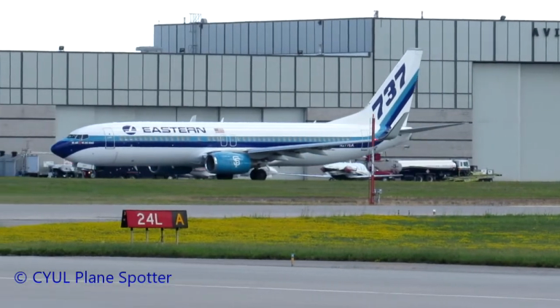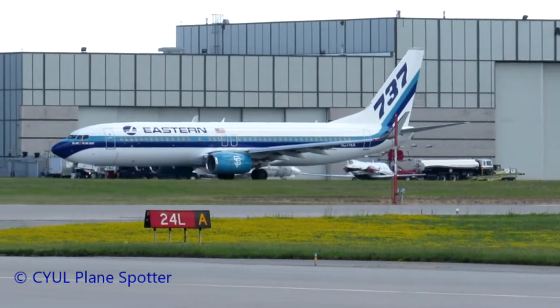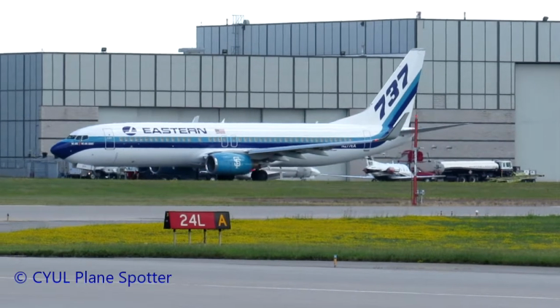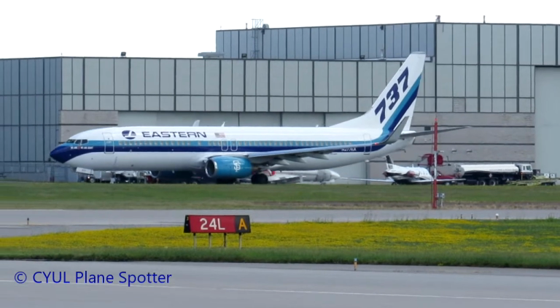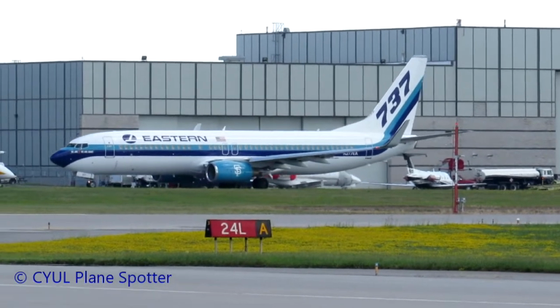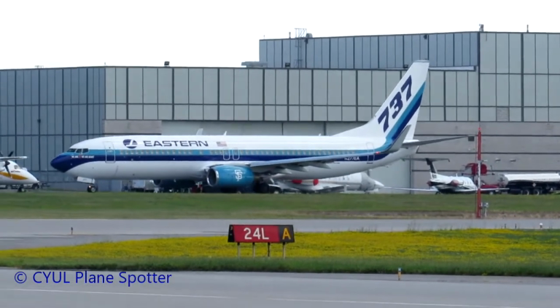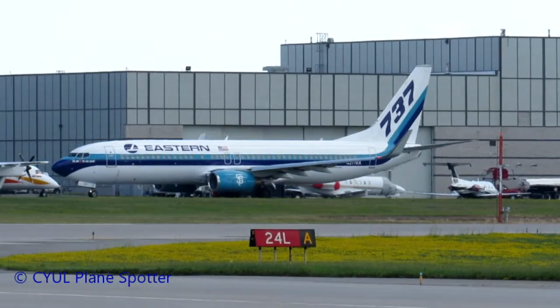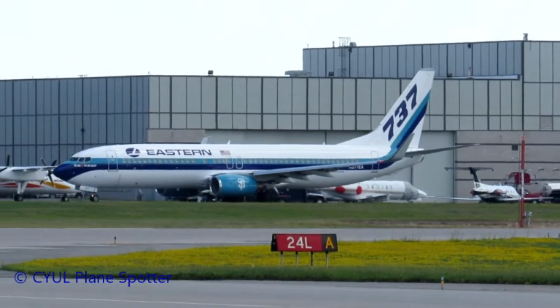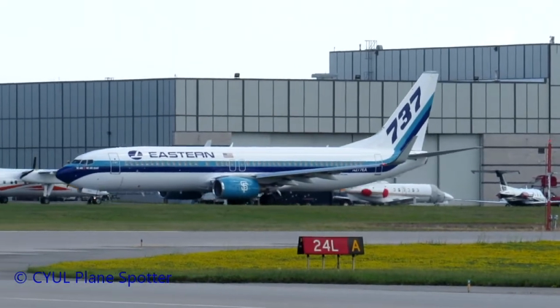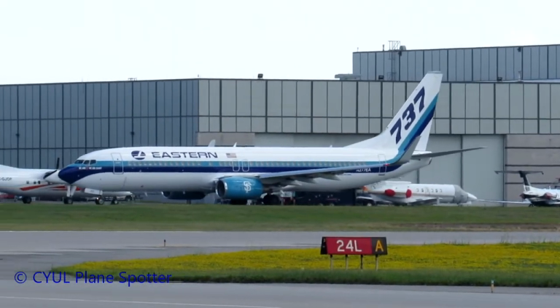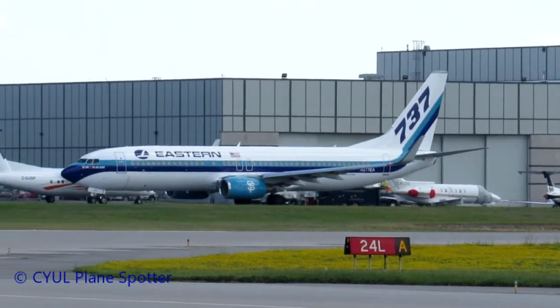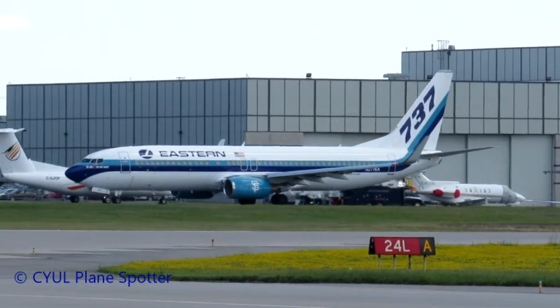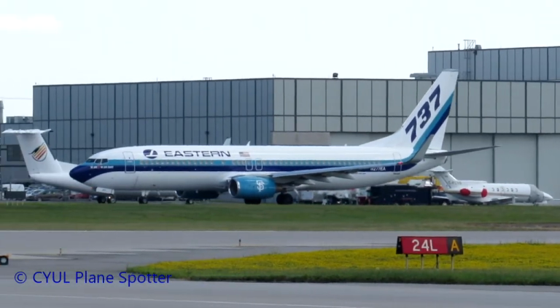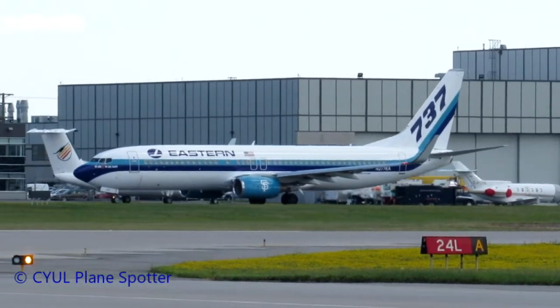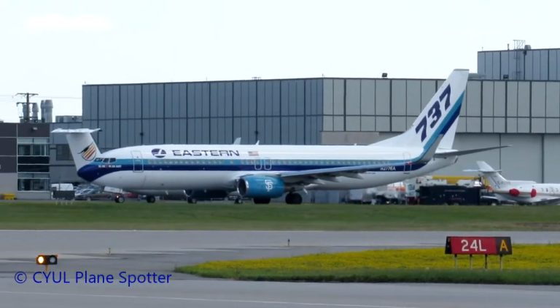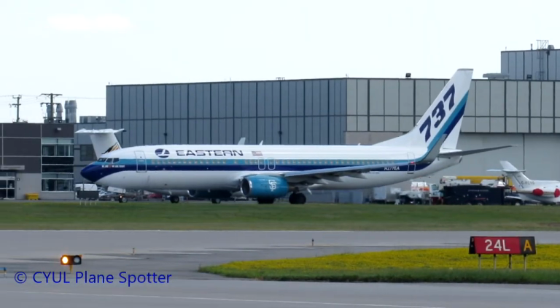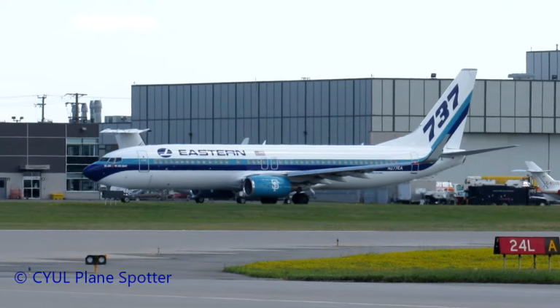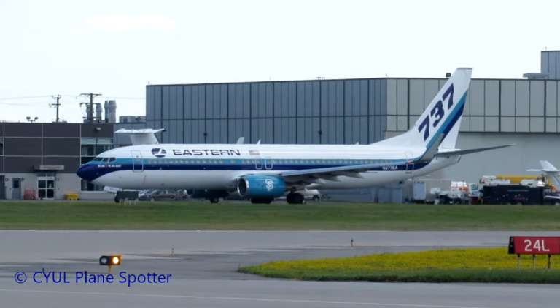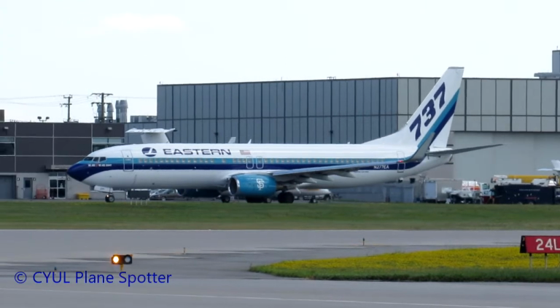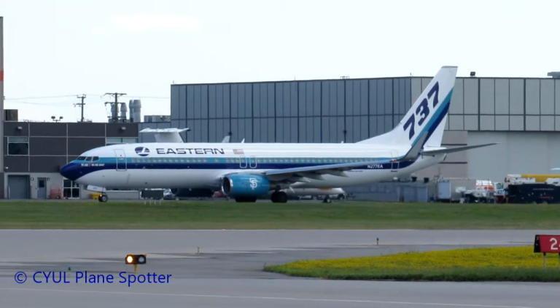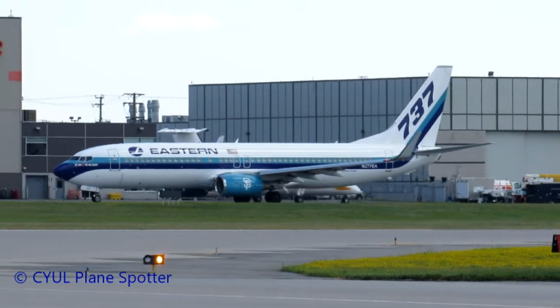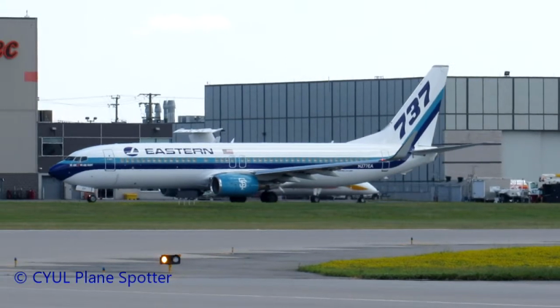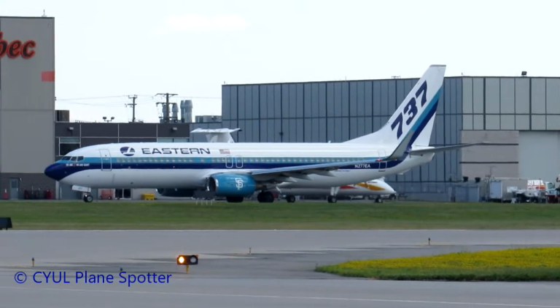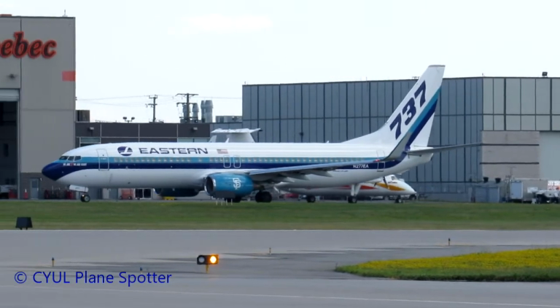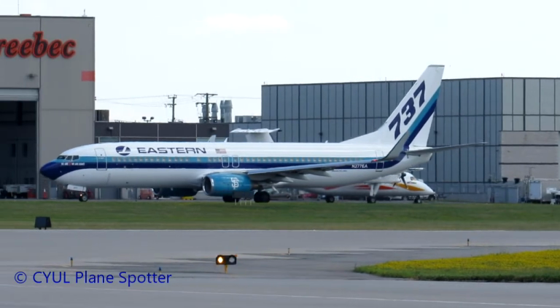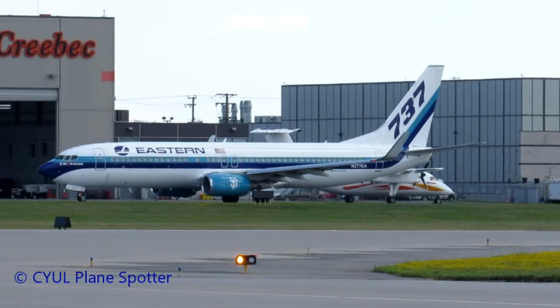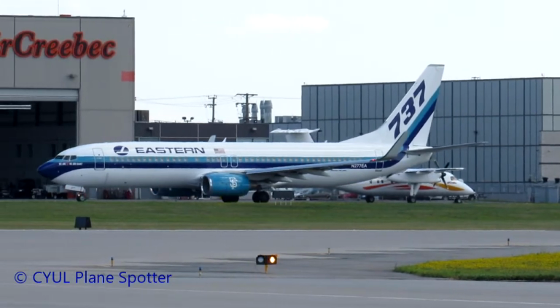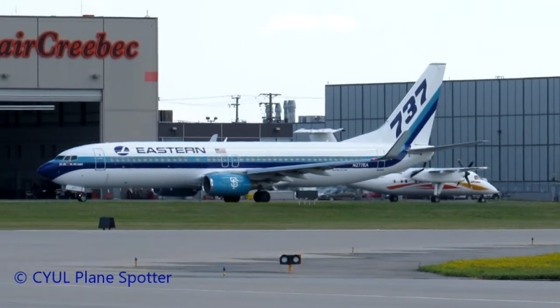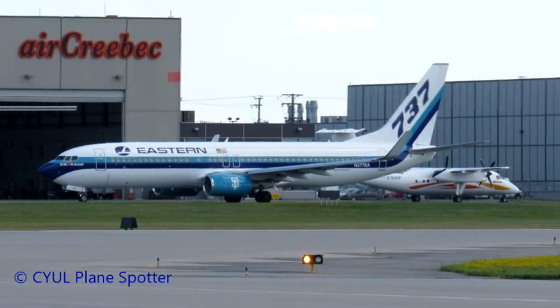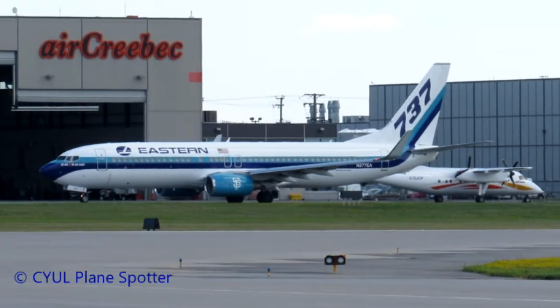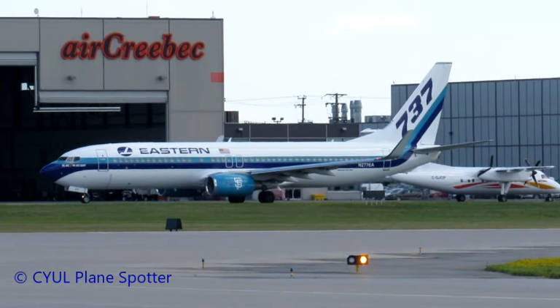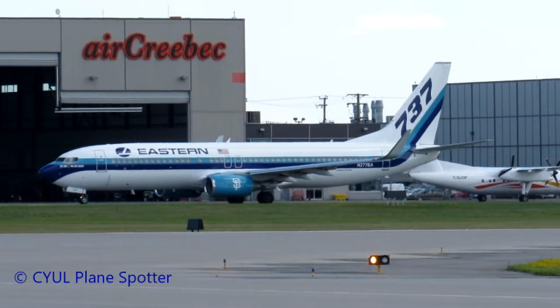Eastern 947, ready at 24 left. 947 tower, line up runway 24 left. Line up runway 24 left, 947.